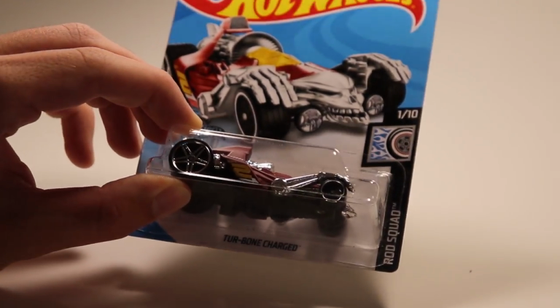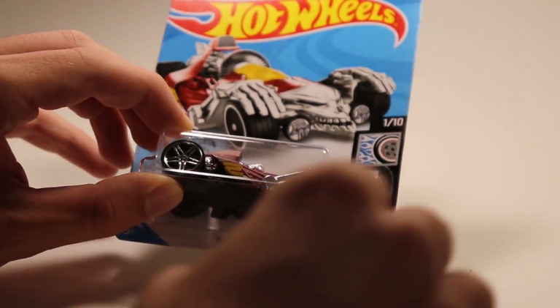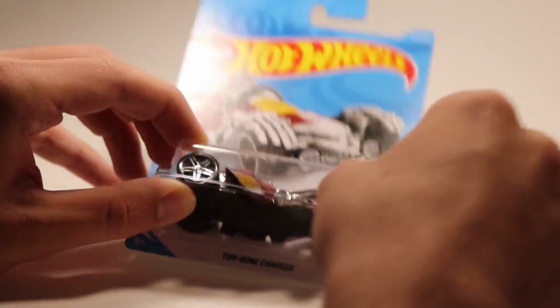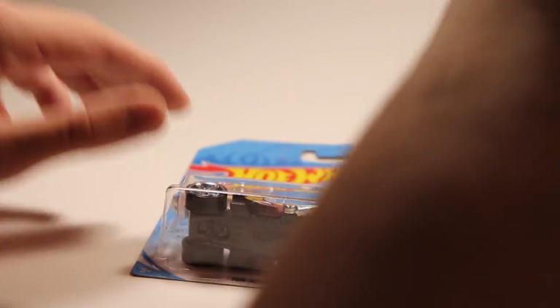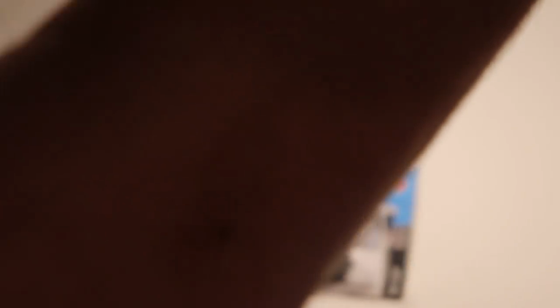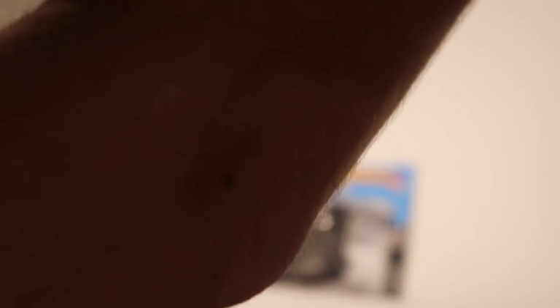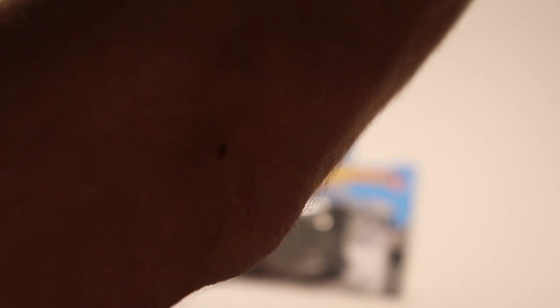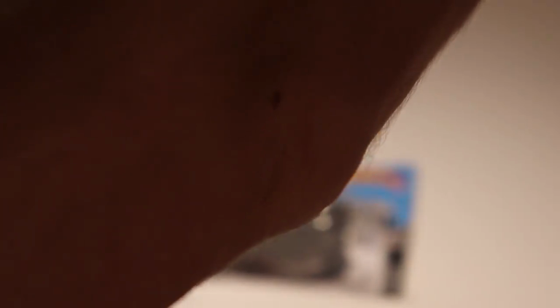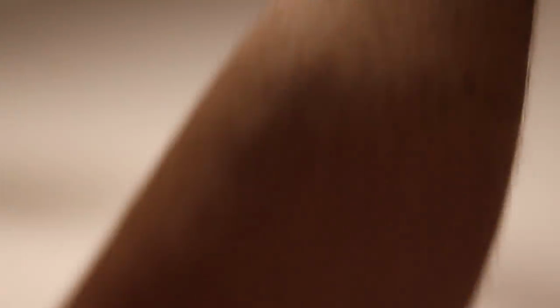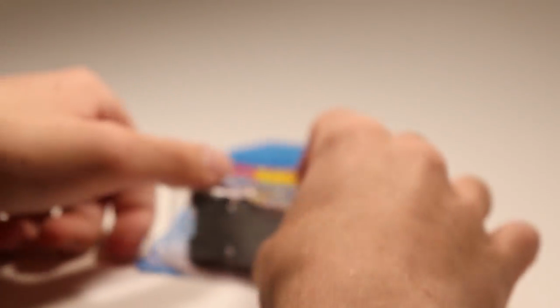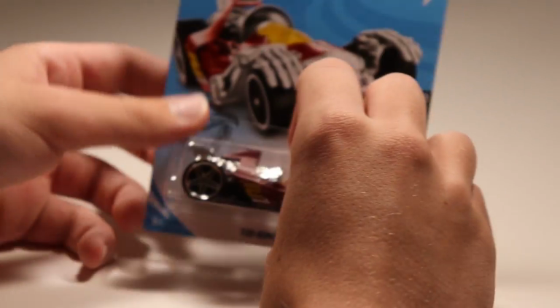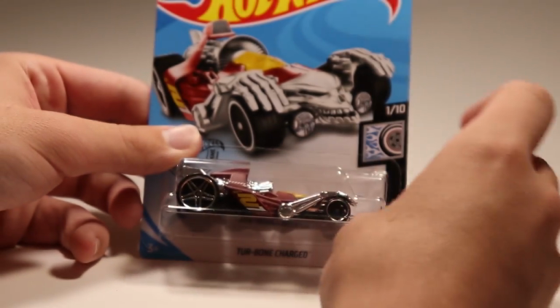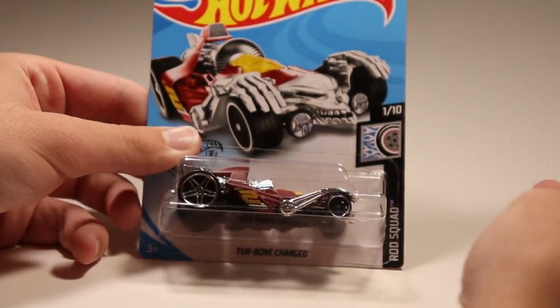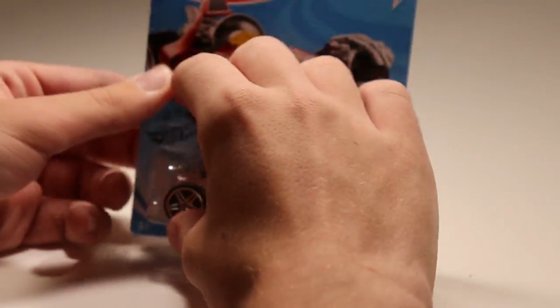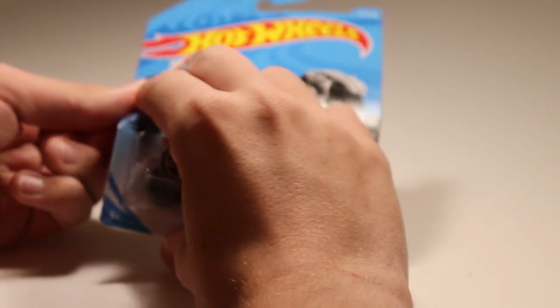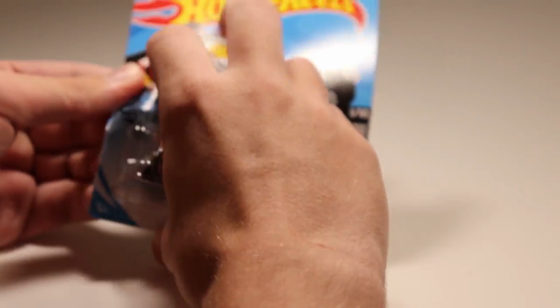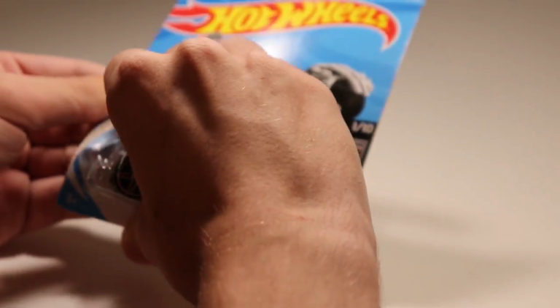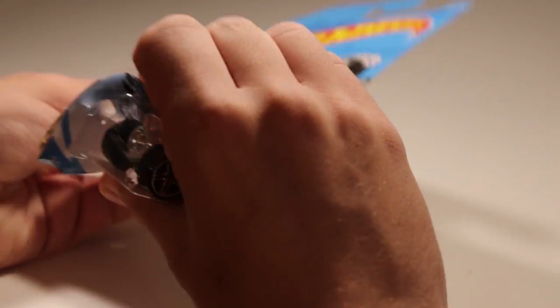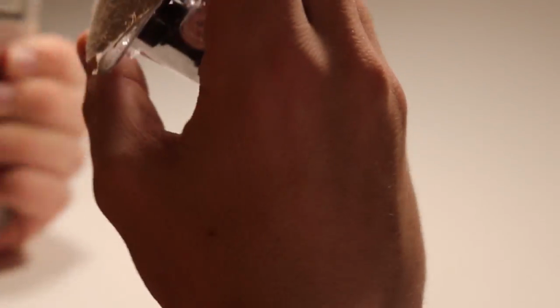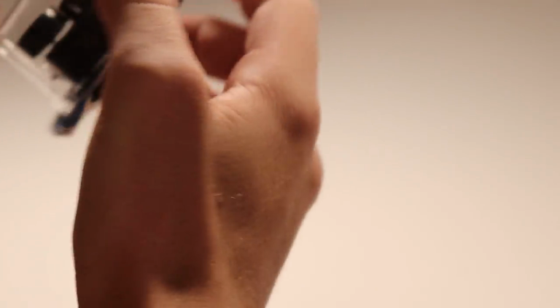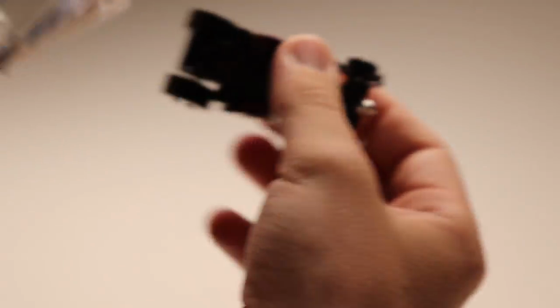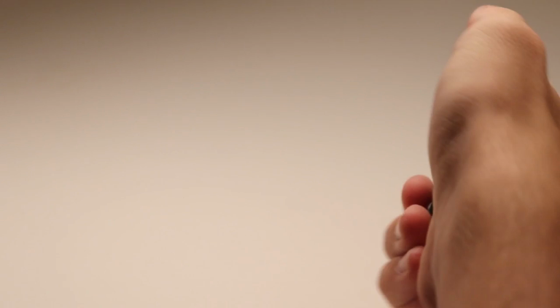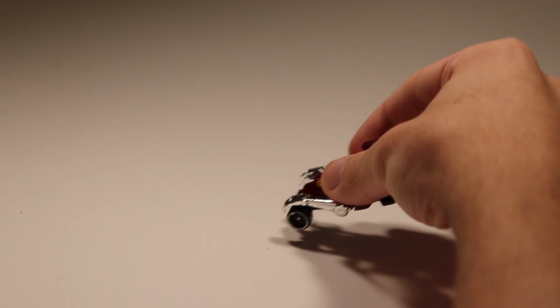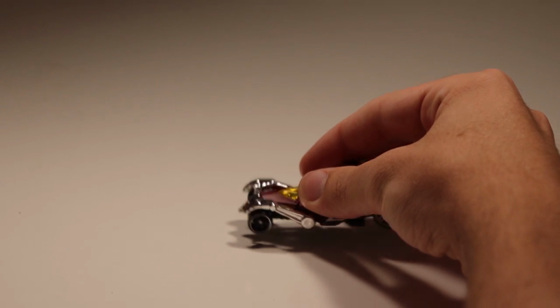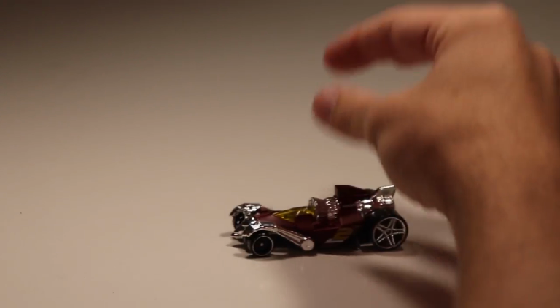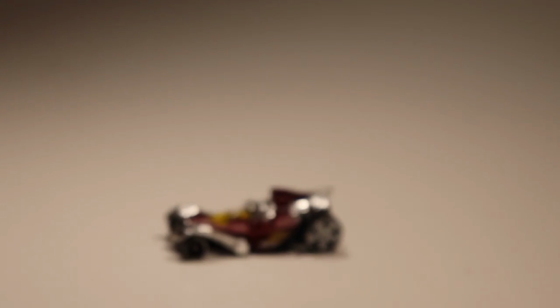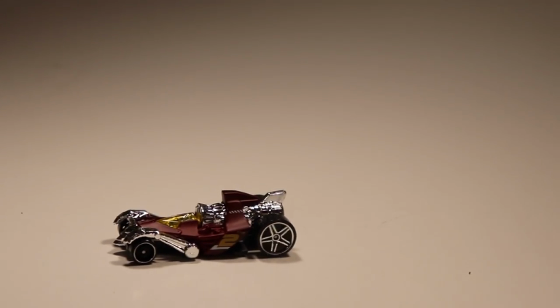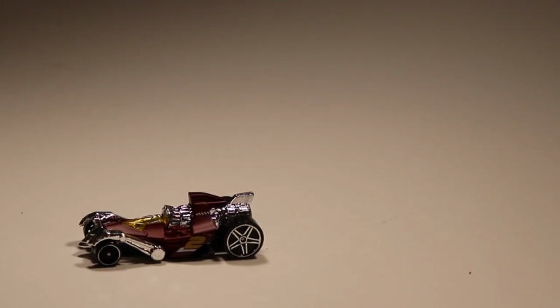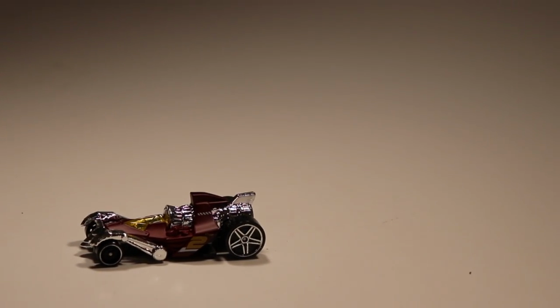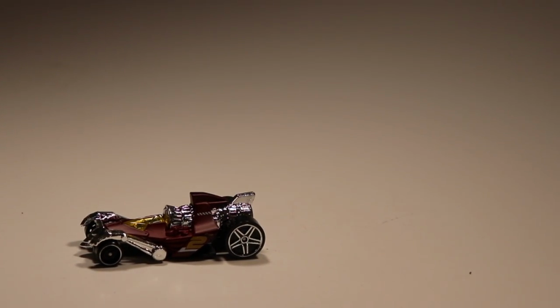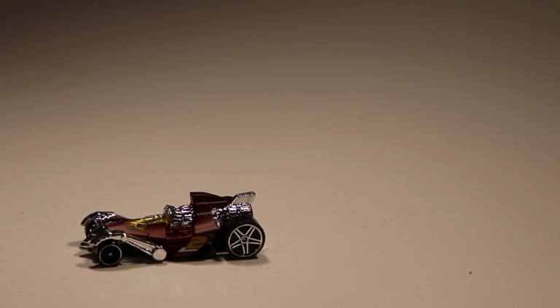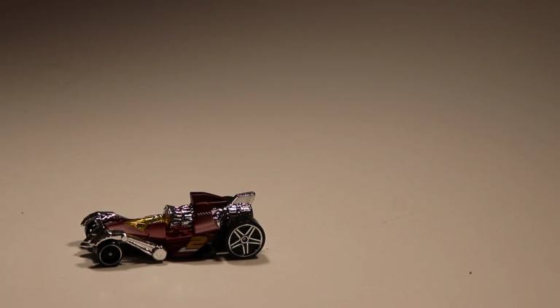First up we have Turbbone Charge. Let me just fix the lighting there for you. Very nice looking casting — I think this is a new casting. I could be wrong though. Very nice.